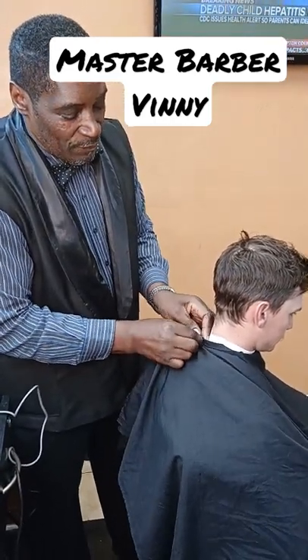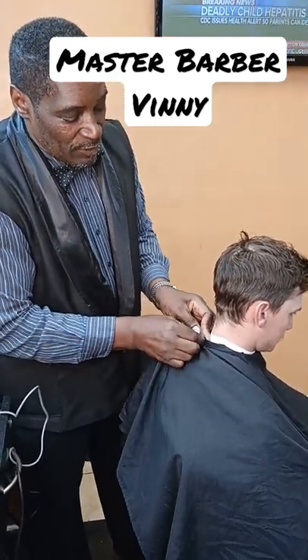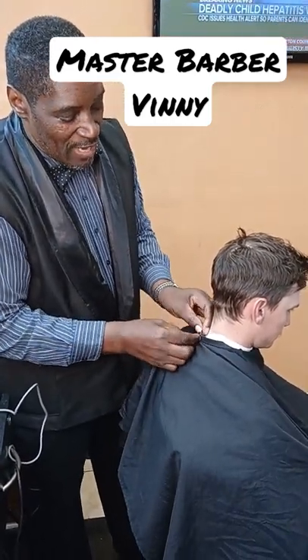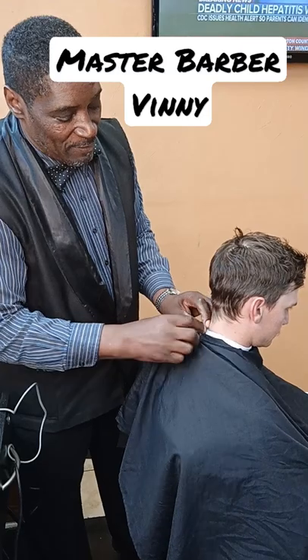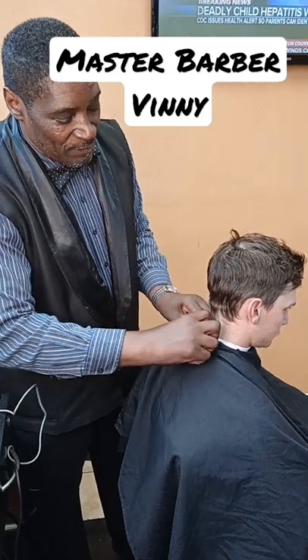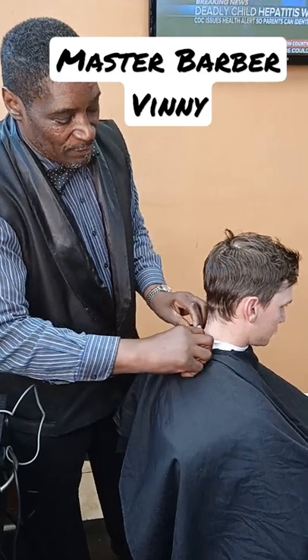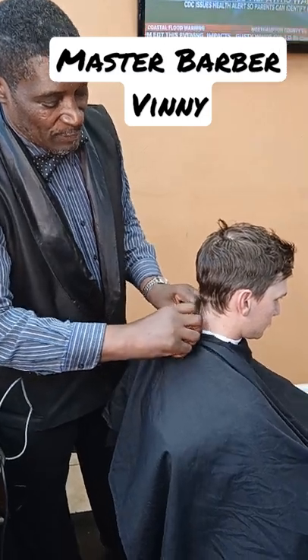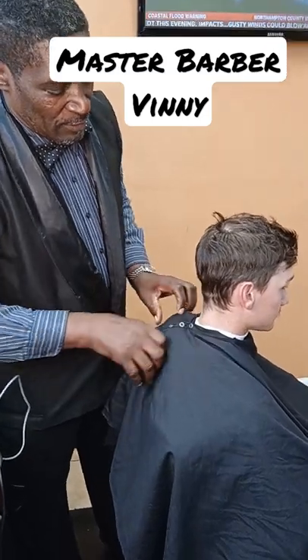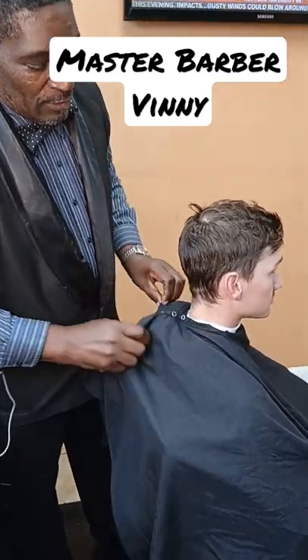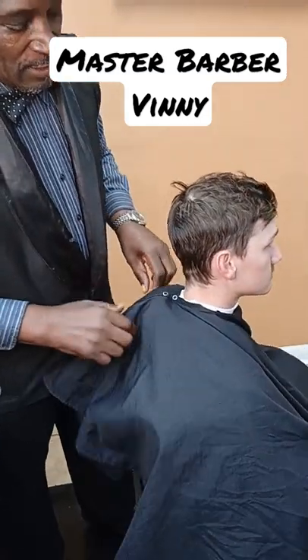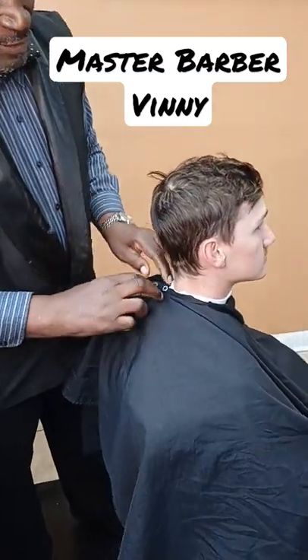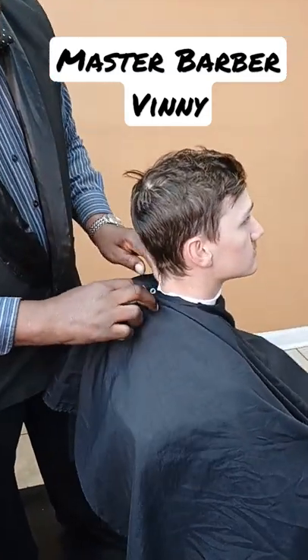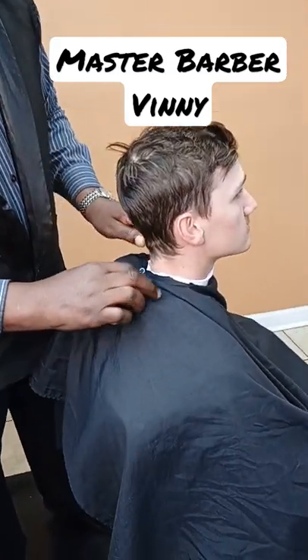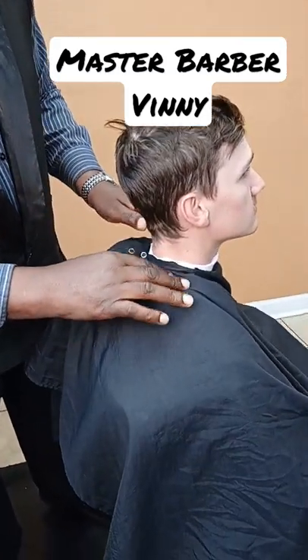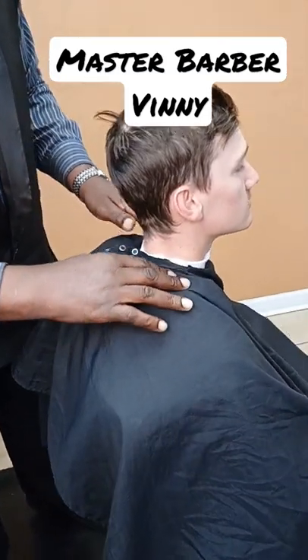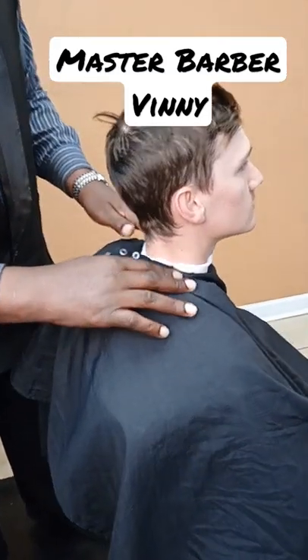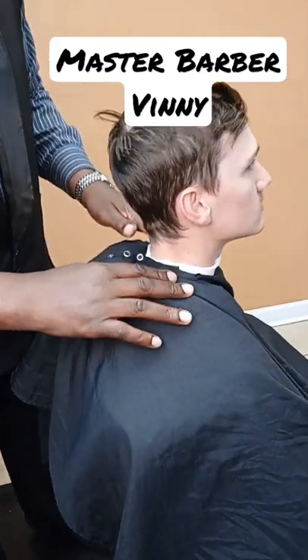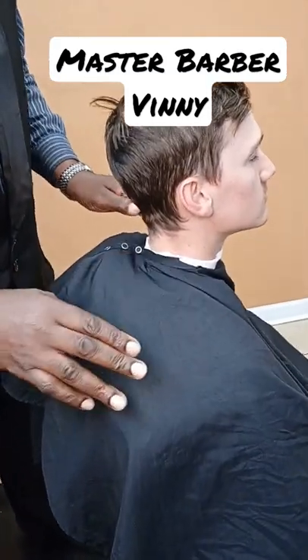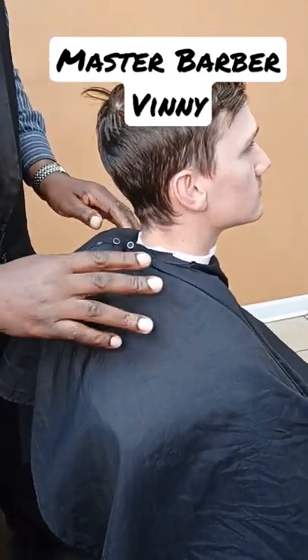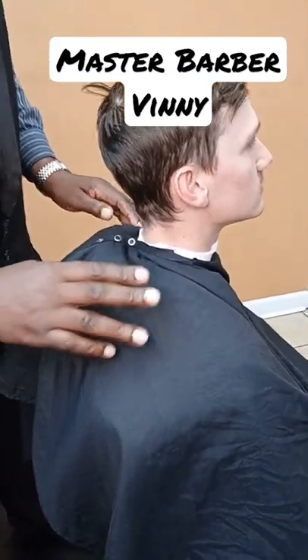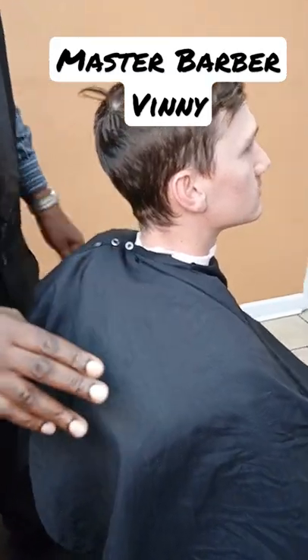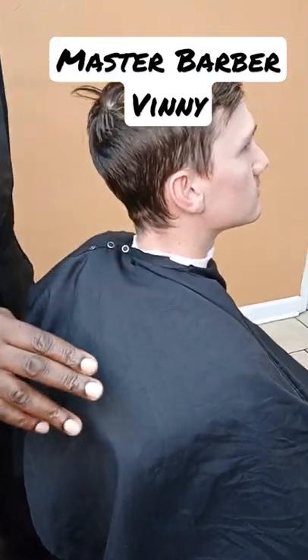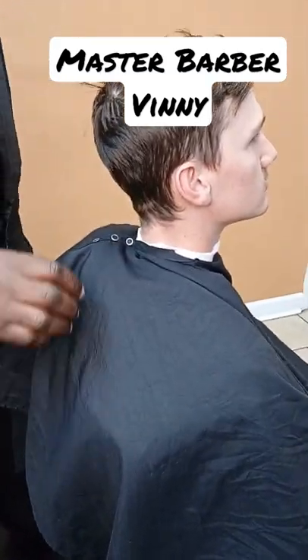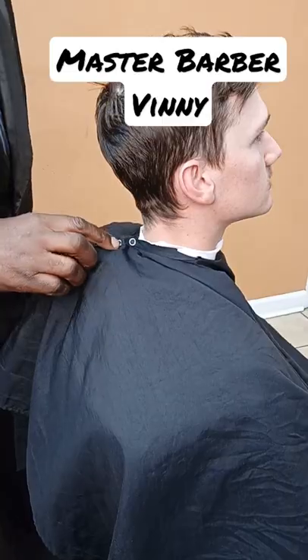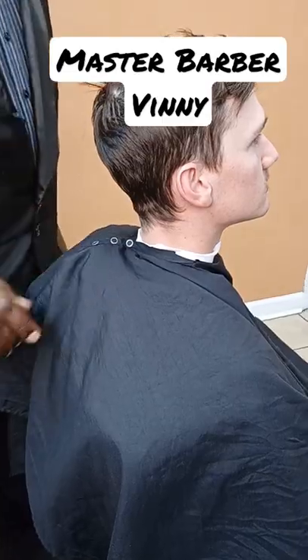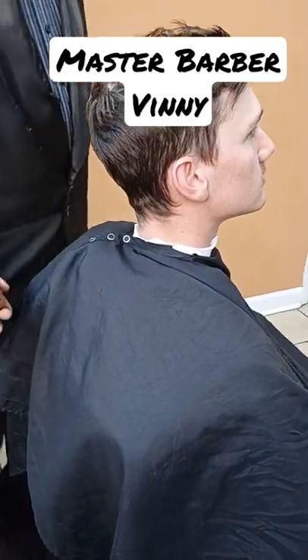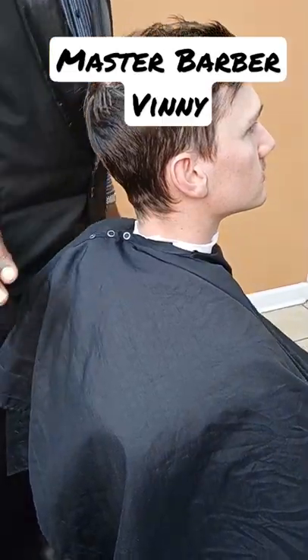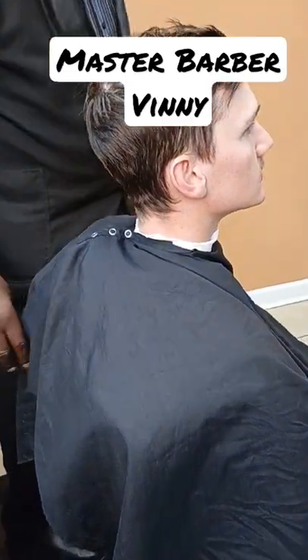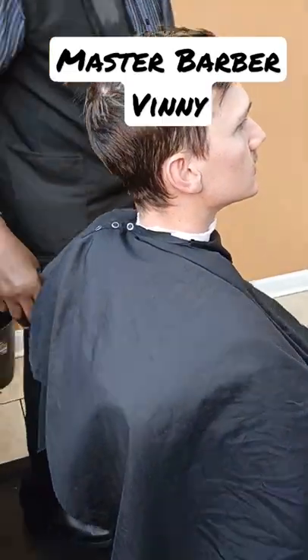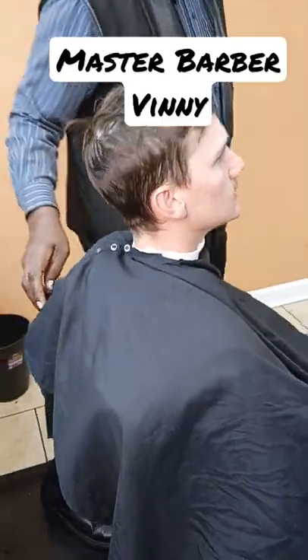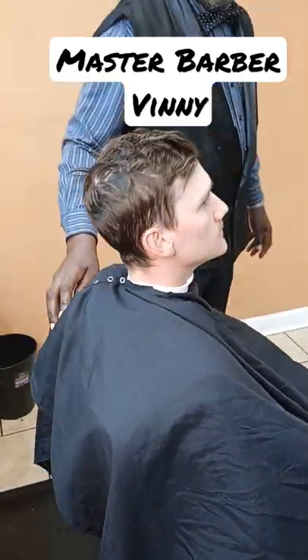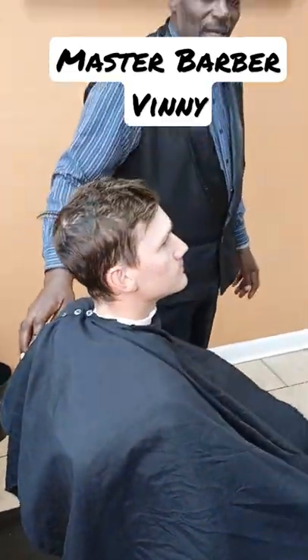Snap it, nice and snug, so it don't... alright now. Most important part of the hat cut: